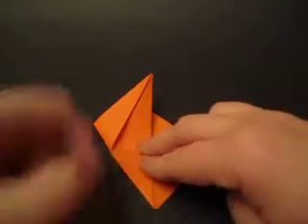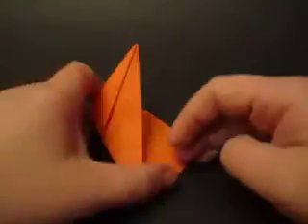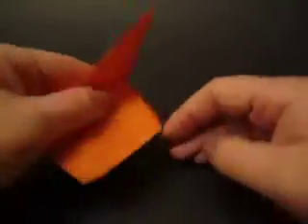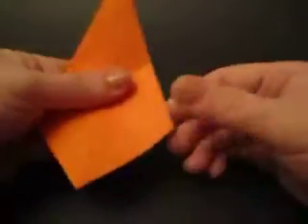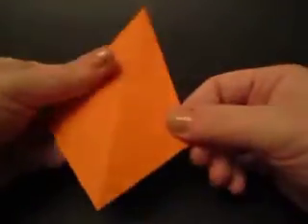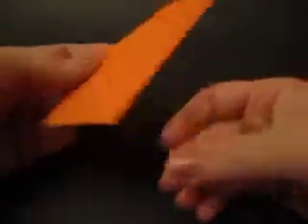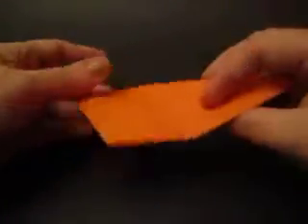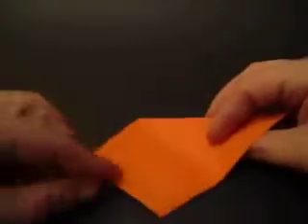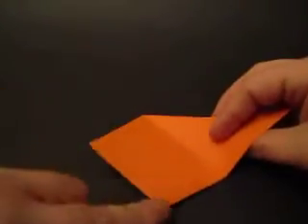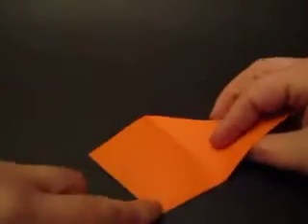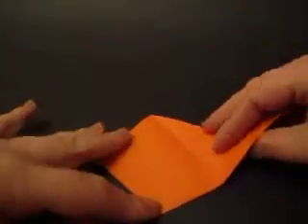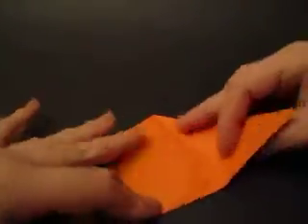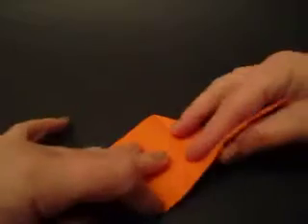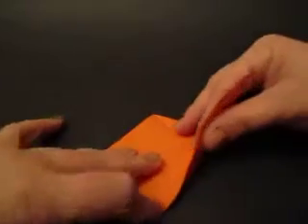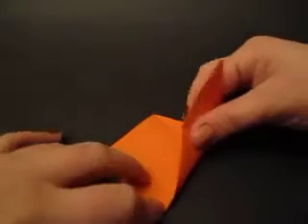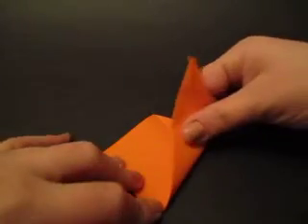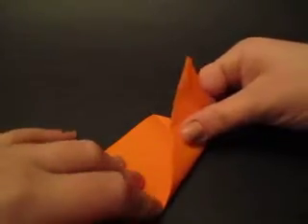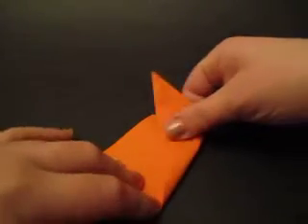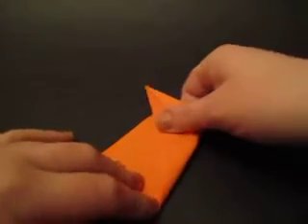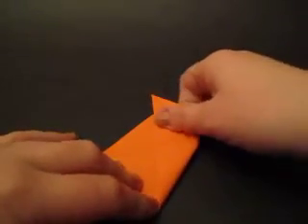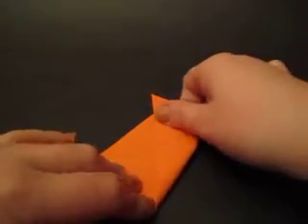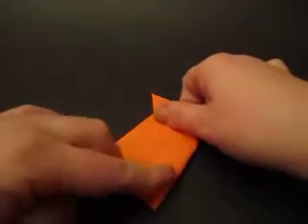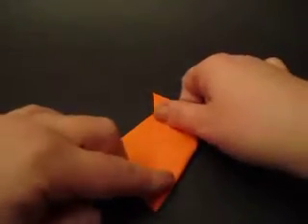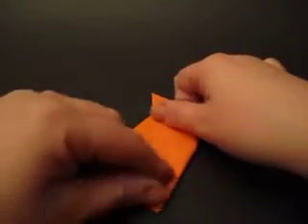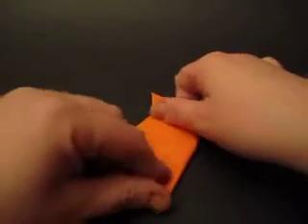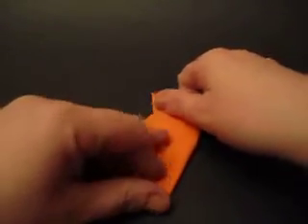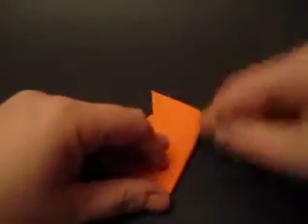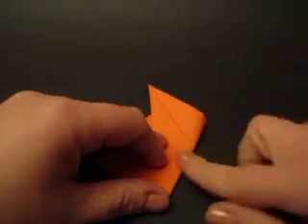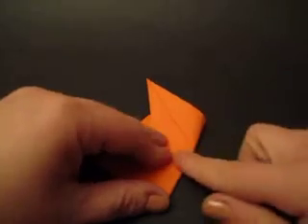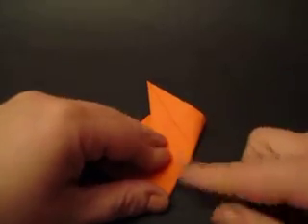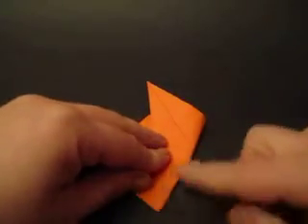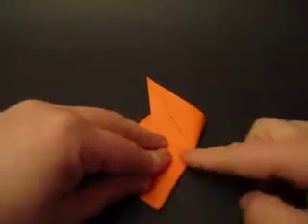I'm going to pick it up, open it up, and do the same exact thing. I'm going to rotate this, fold it up to here, and crease from here to here.